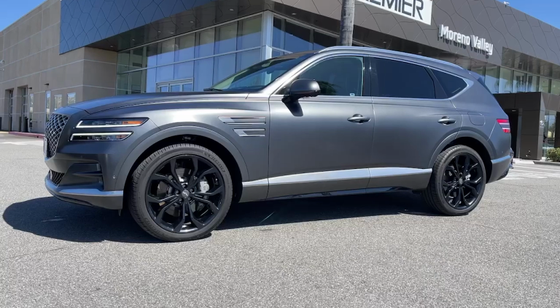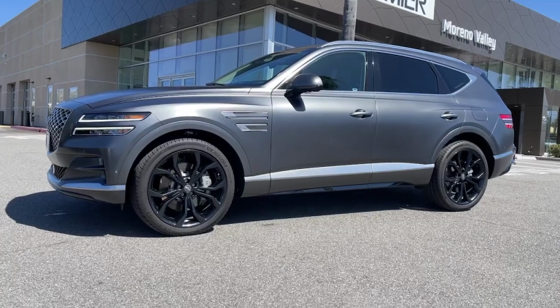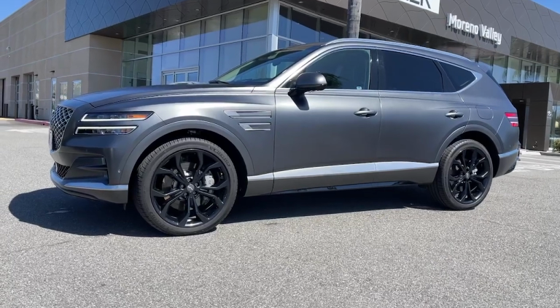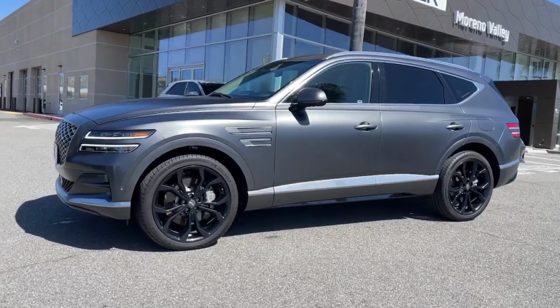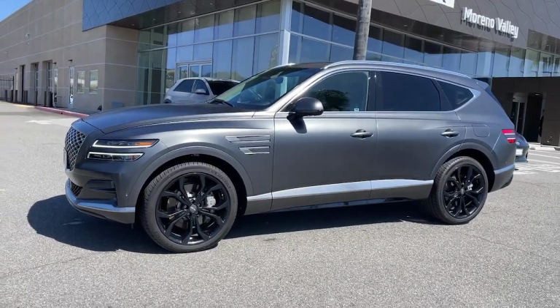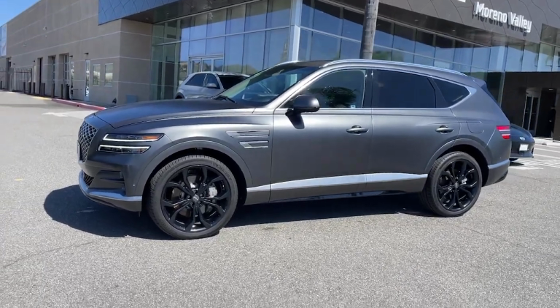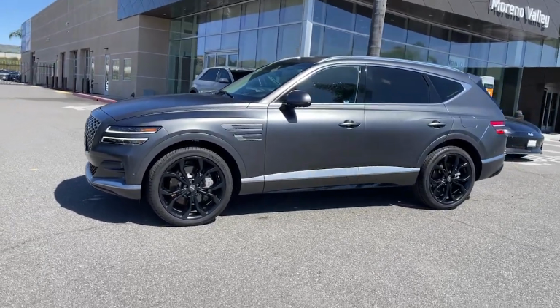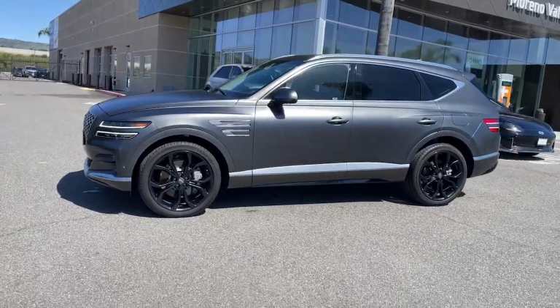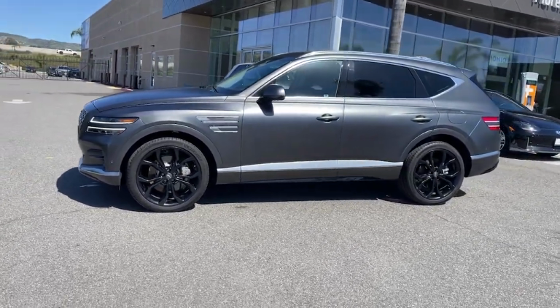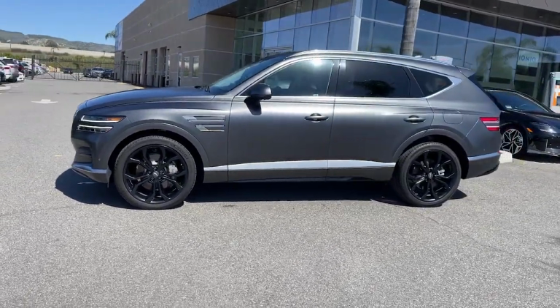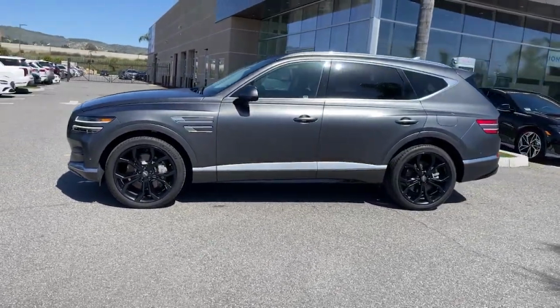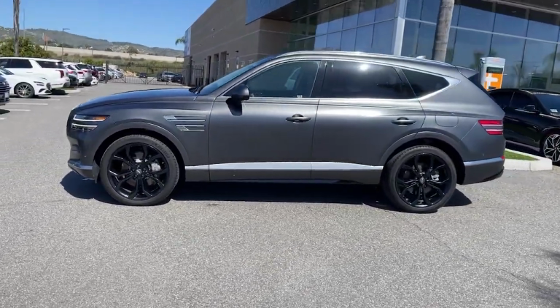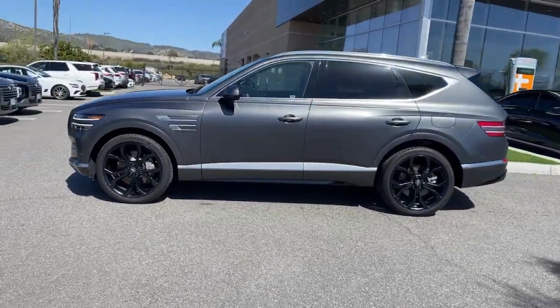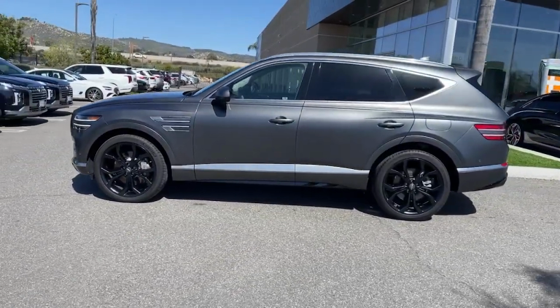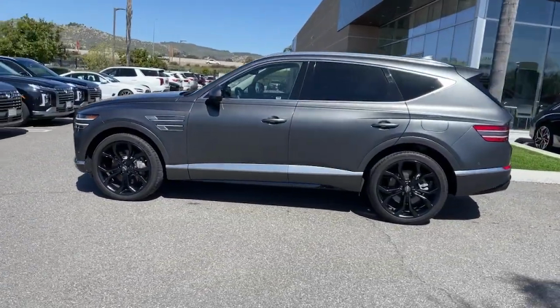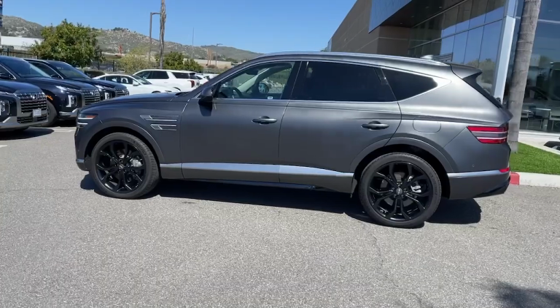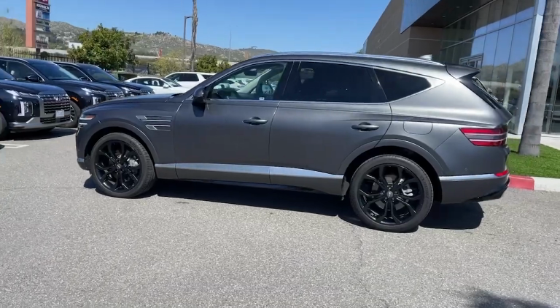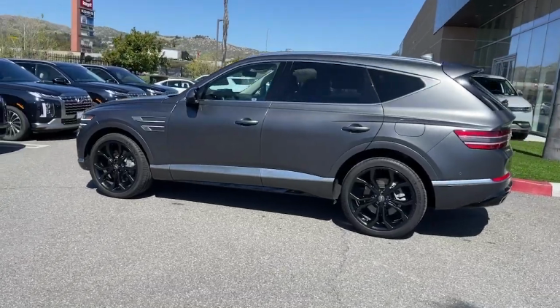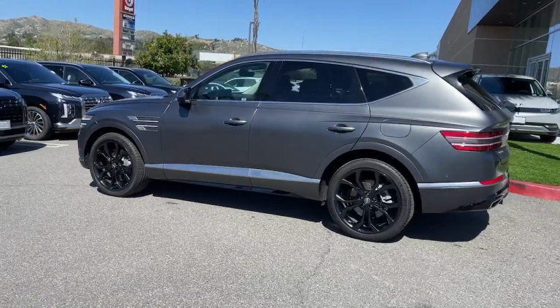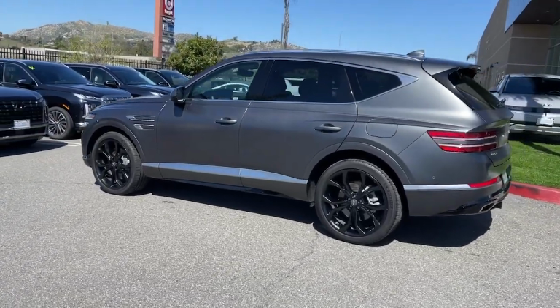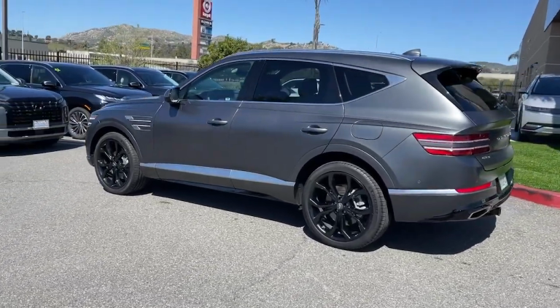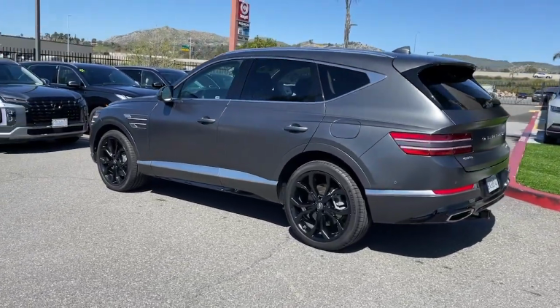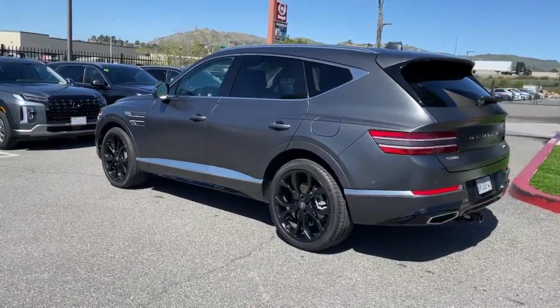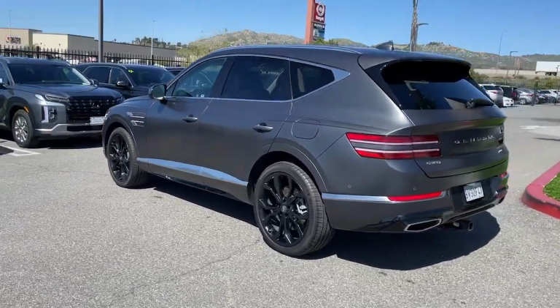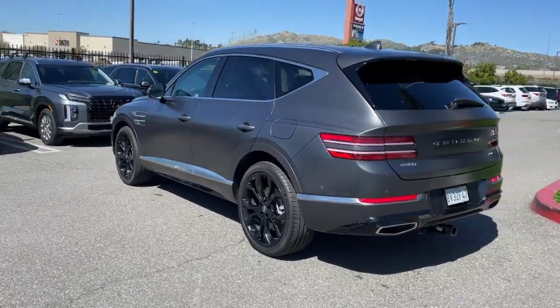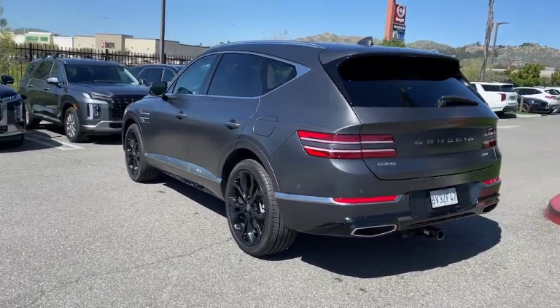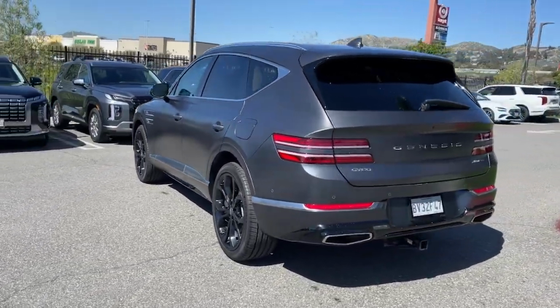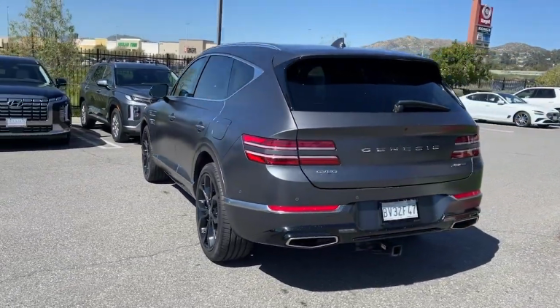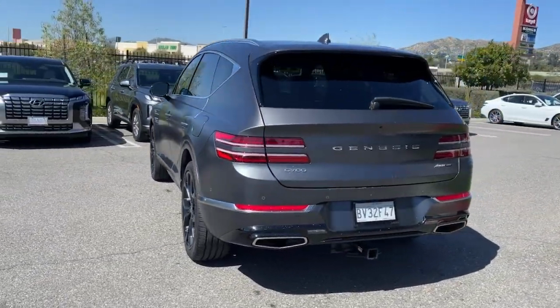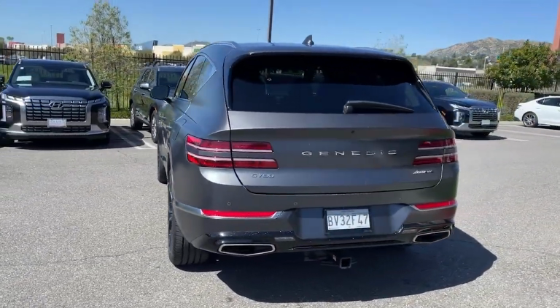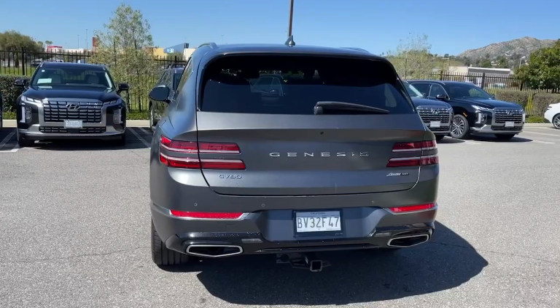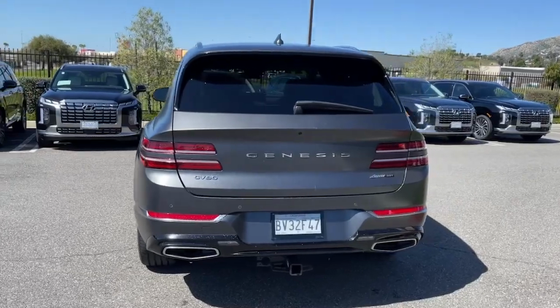Your next car could be the 2022 Genesis GV80. With less than 10,000 miles on the odometer, this vehicle stands out from the rest.